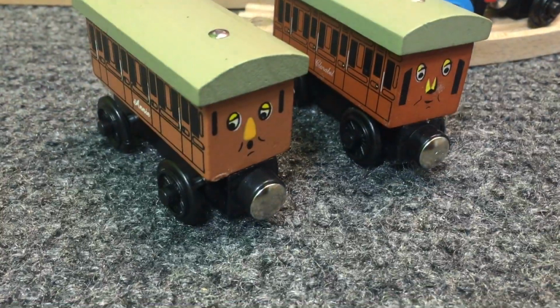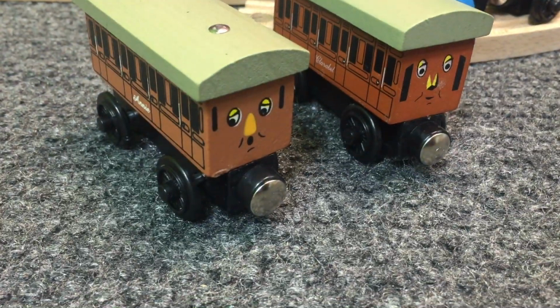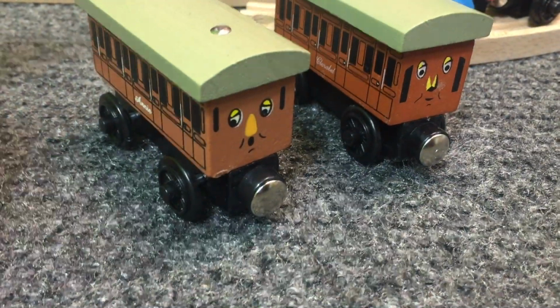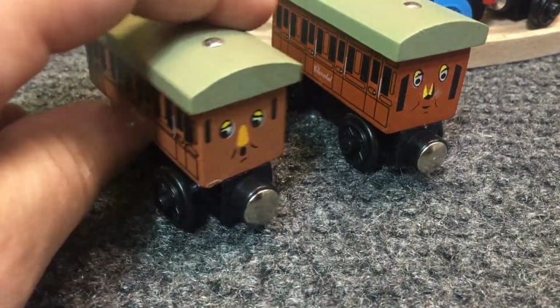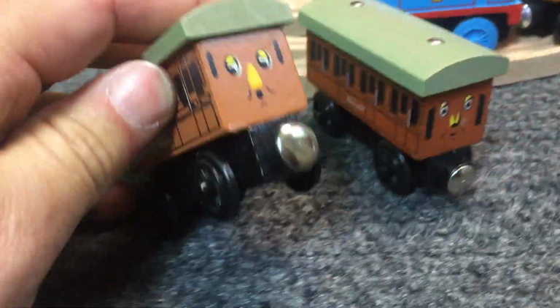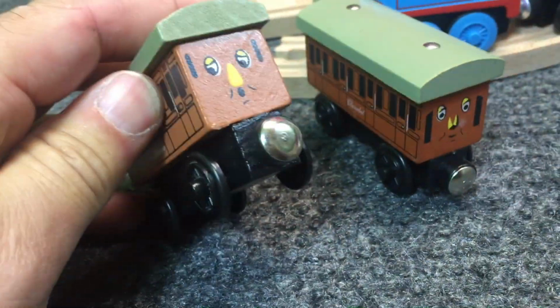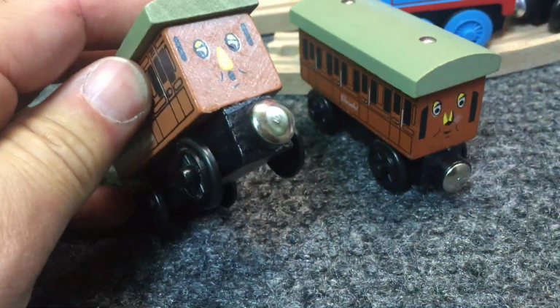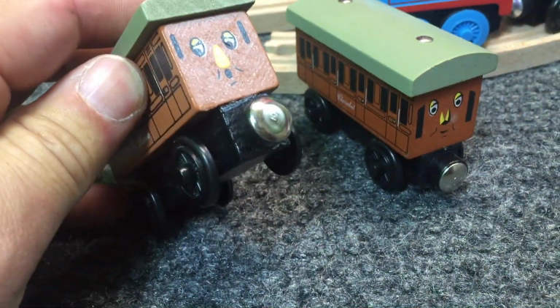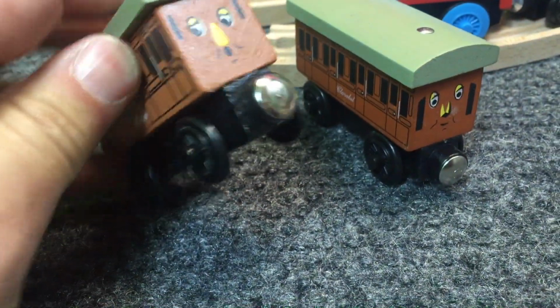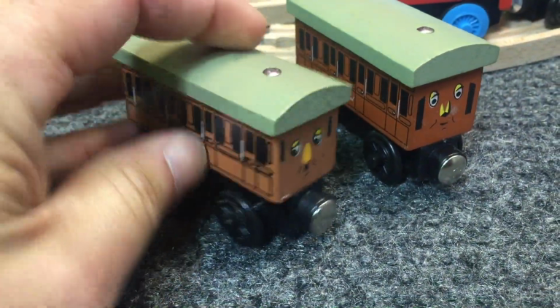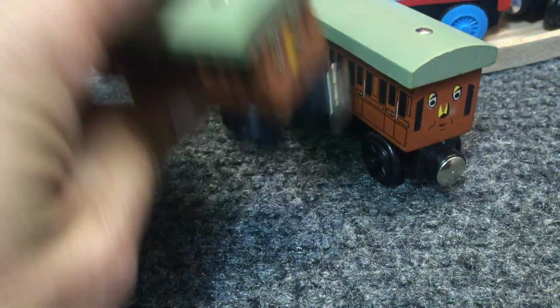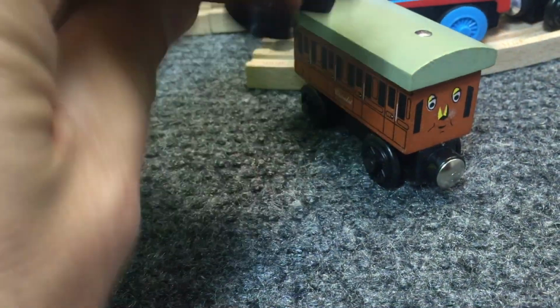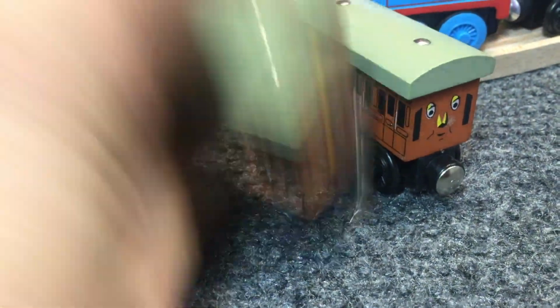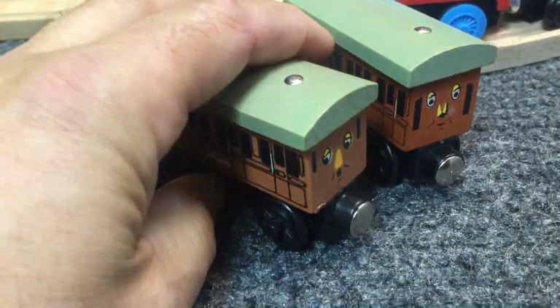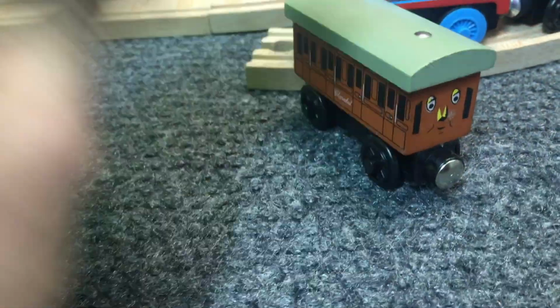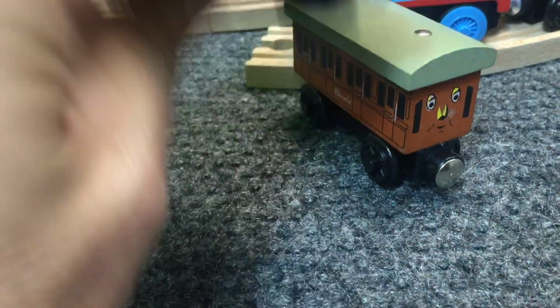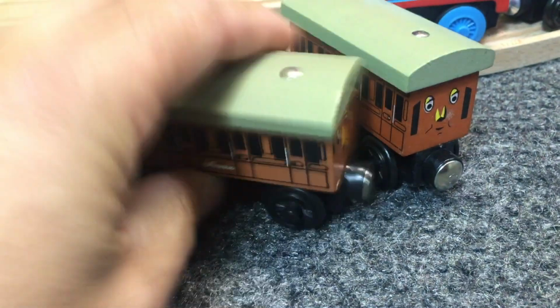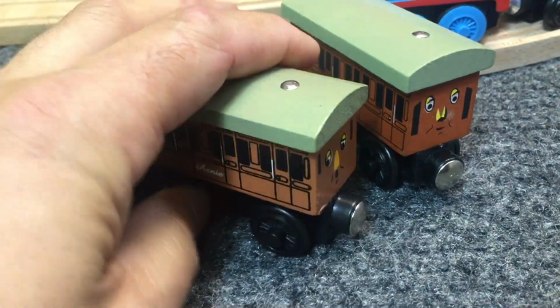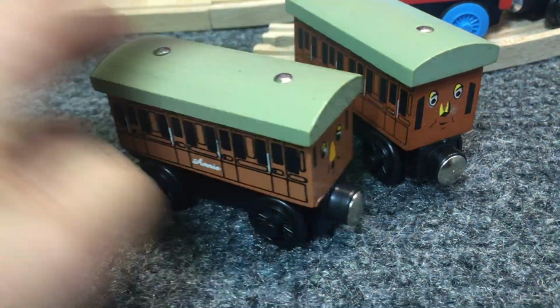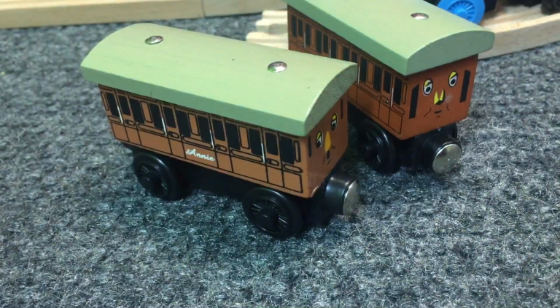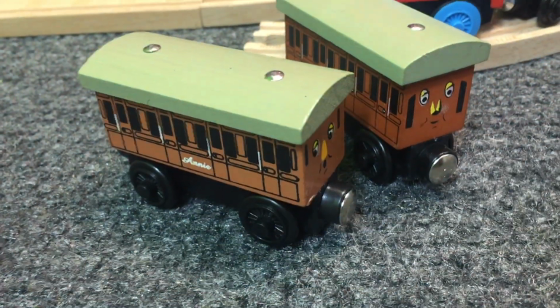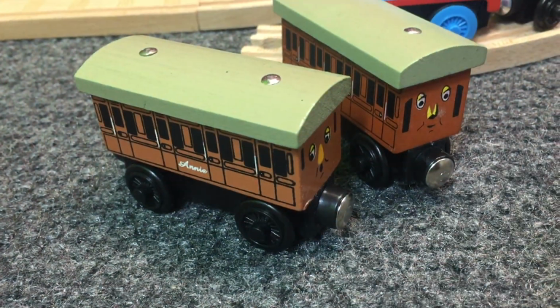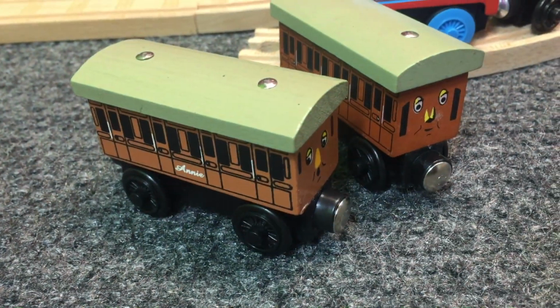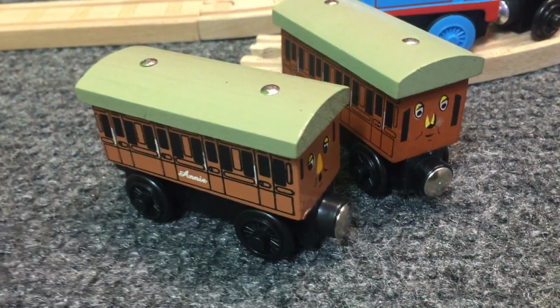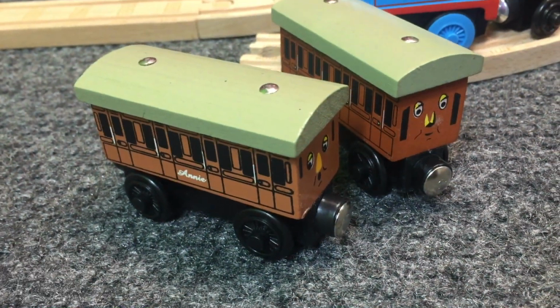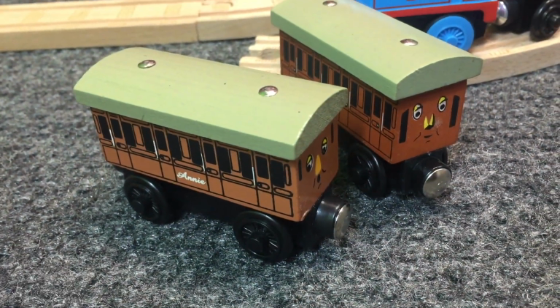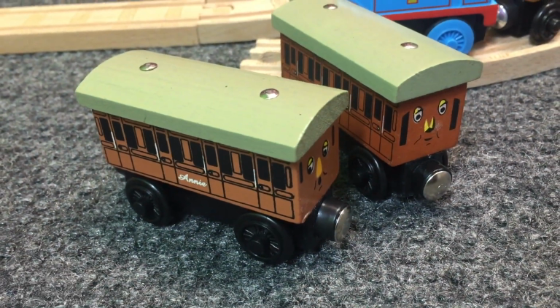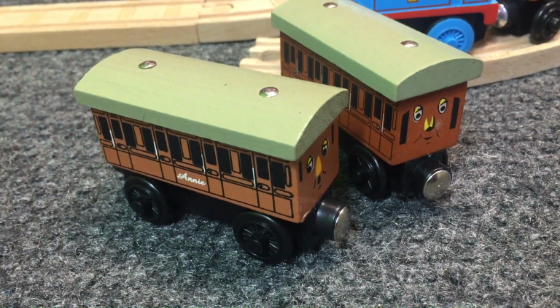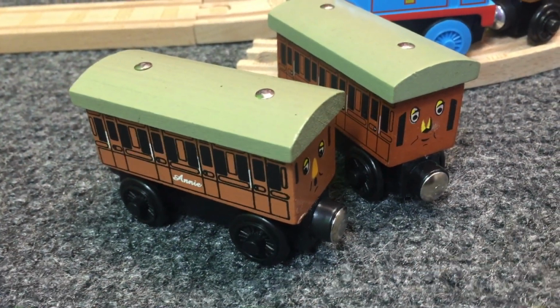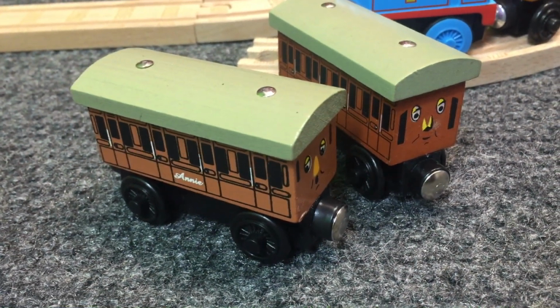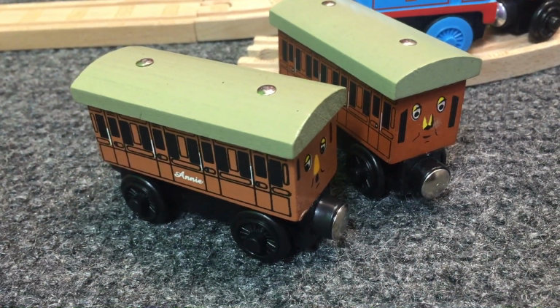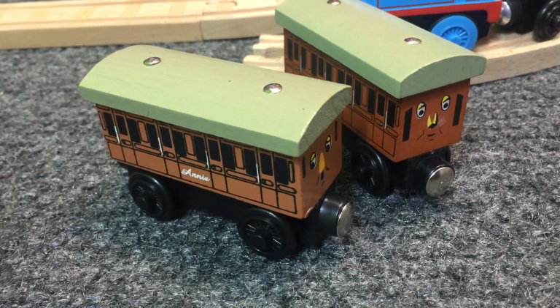Do you agree with me? Fake, fake, fake, fake, fake. Why did I buy these? Check the listings carefully next time.